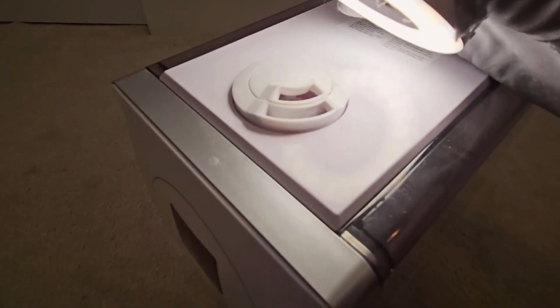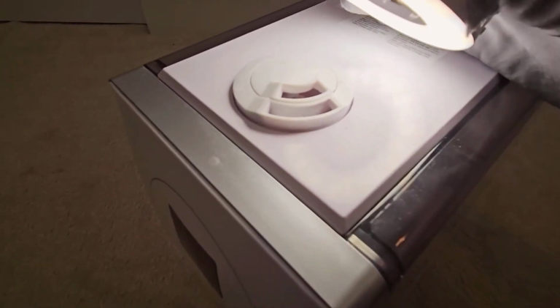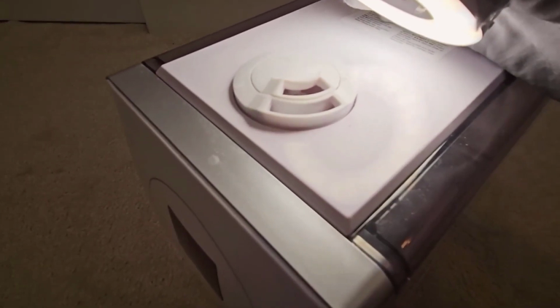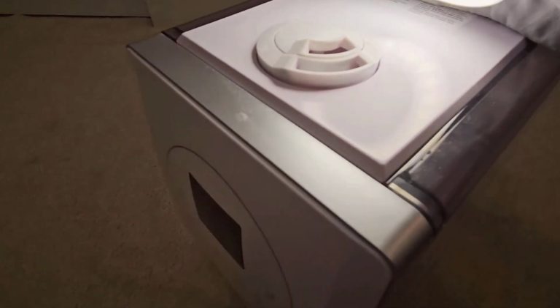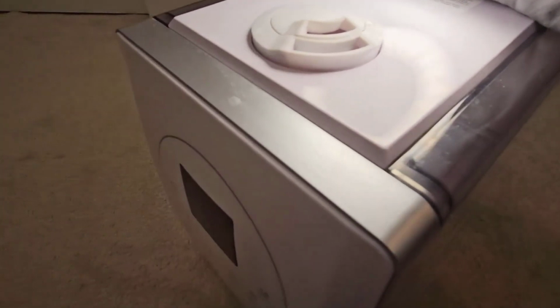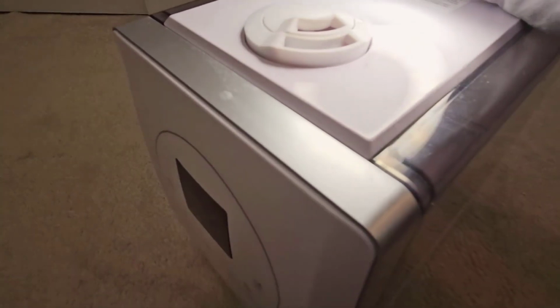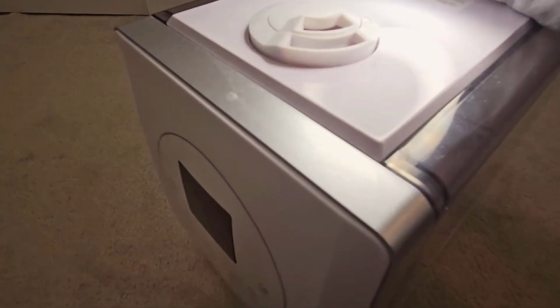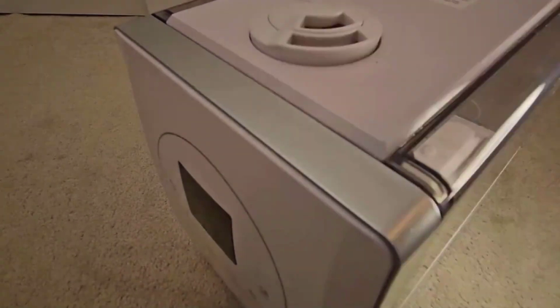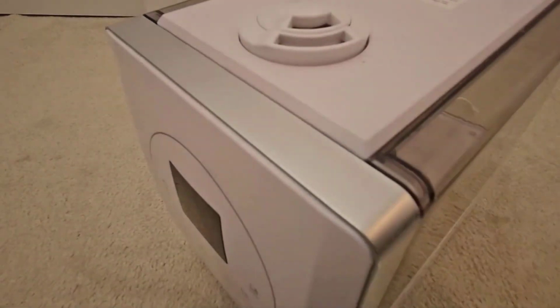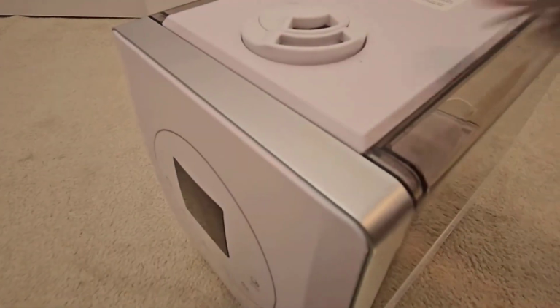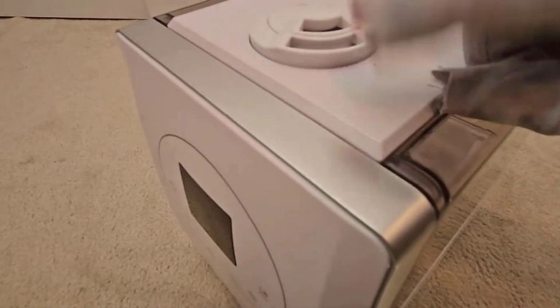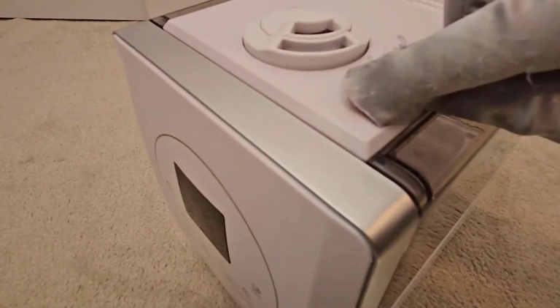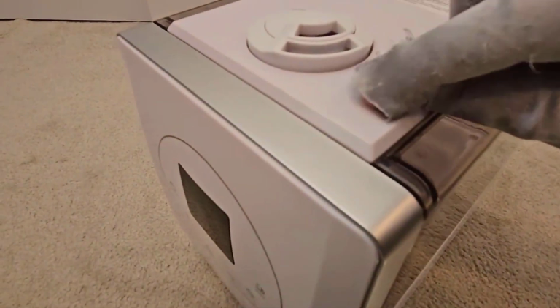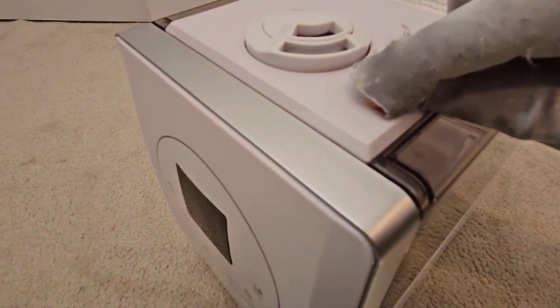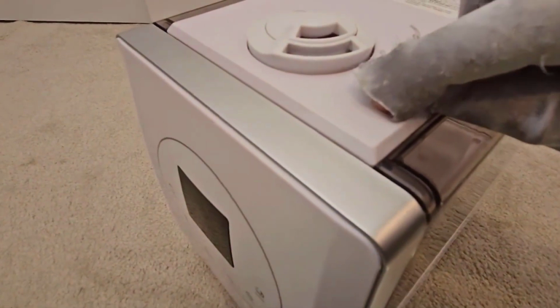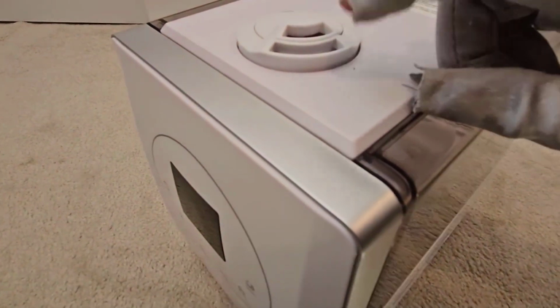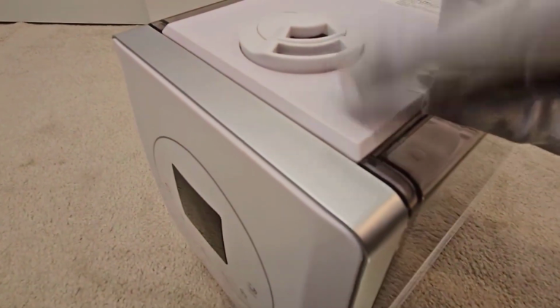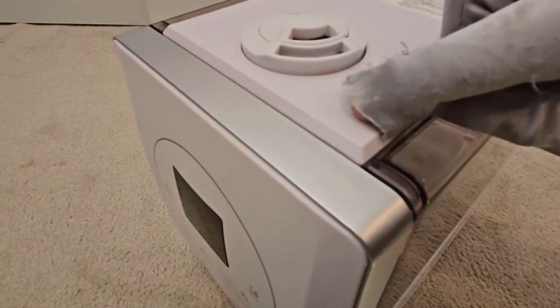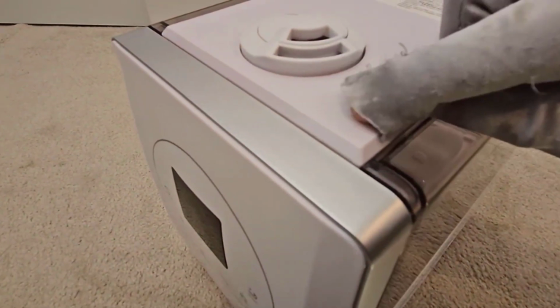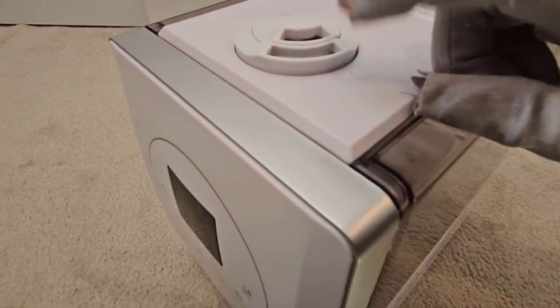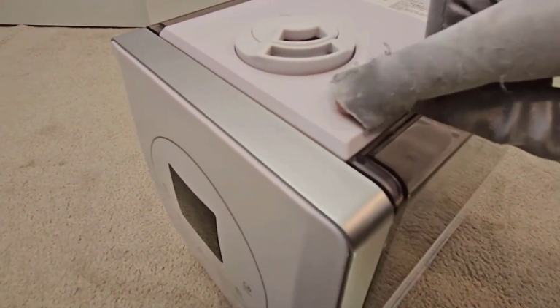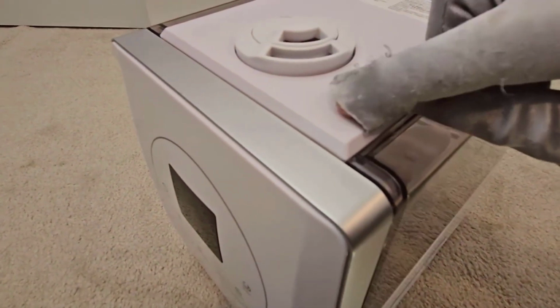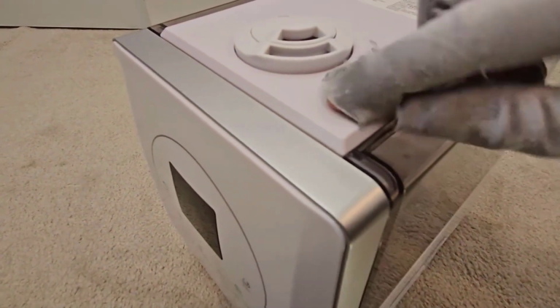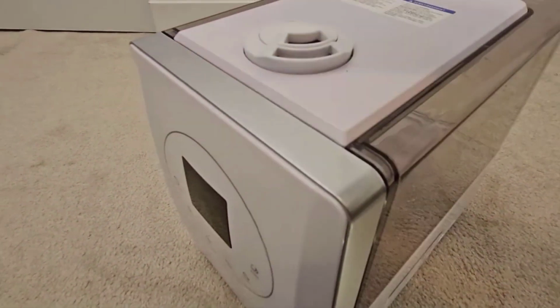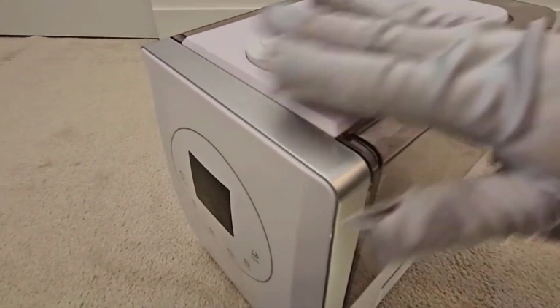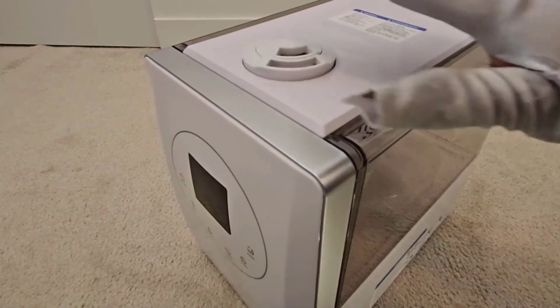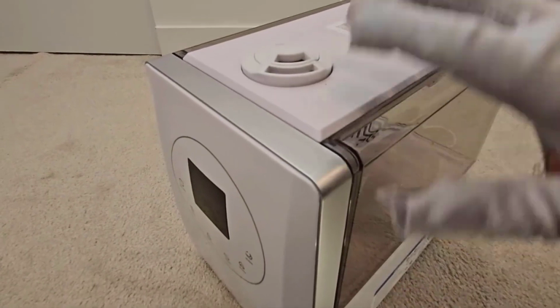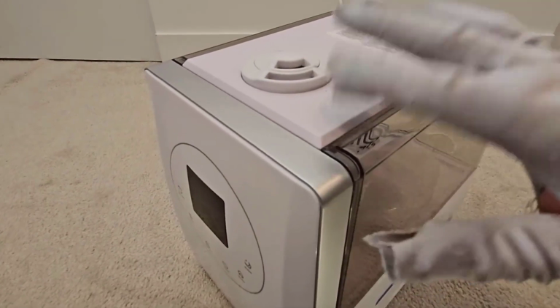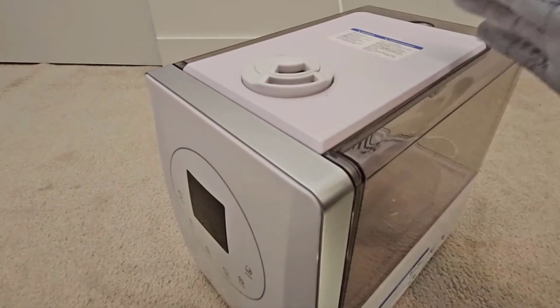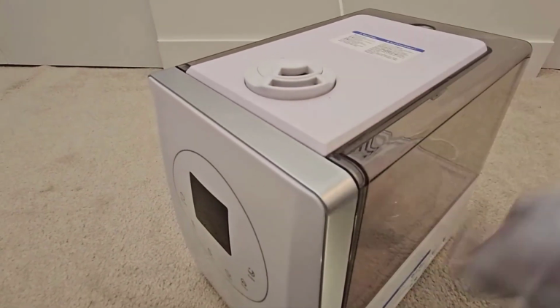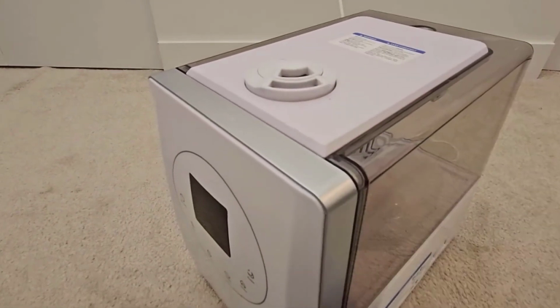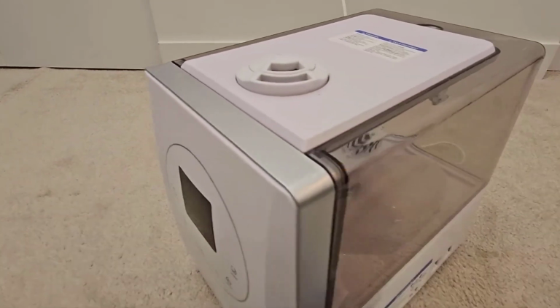Two reasons not to buy. This humidifier does not have a visible humidistat. It comes with a non-detachable power cord.